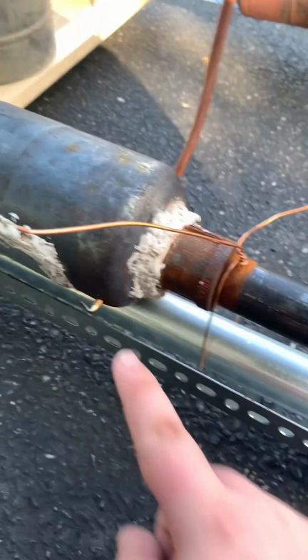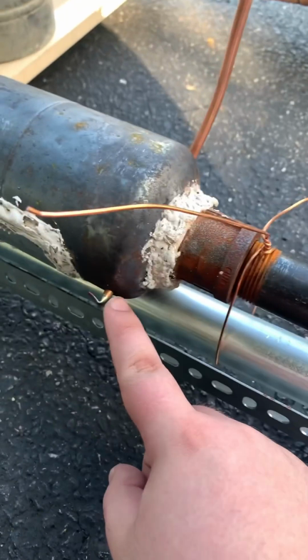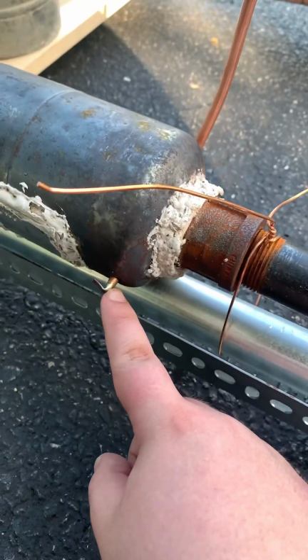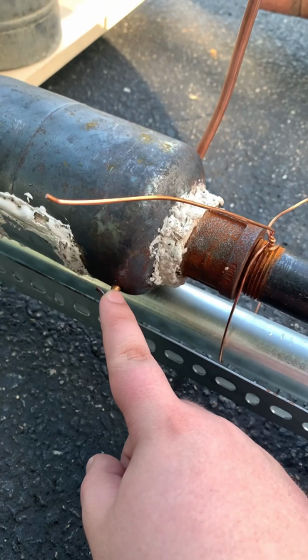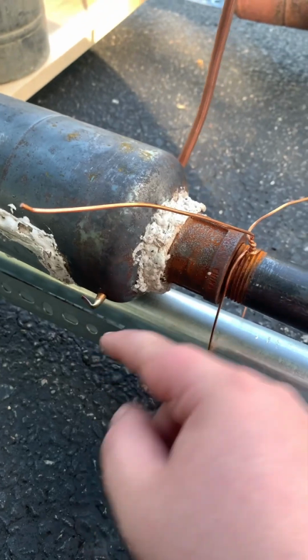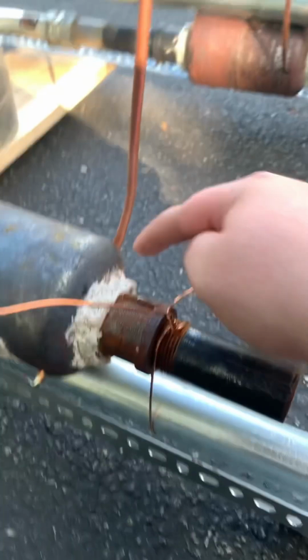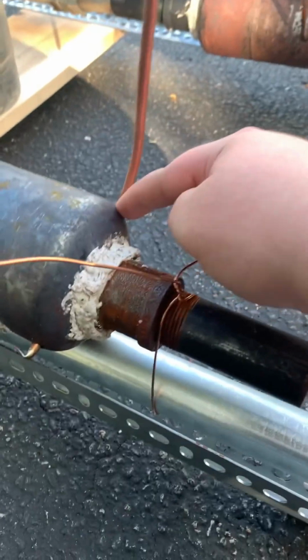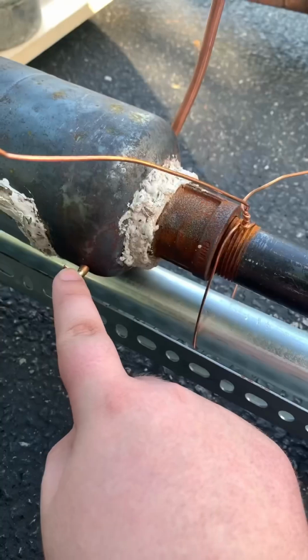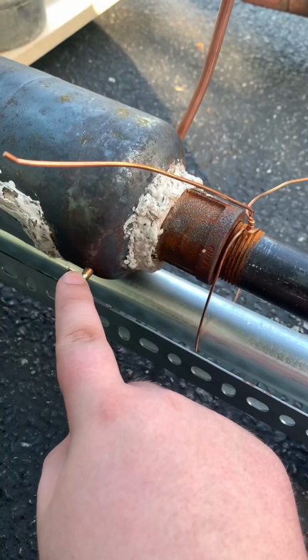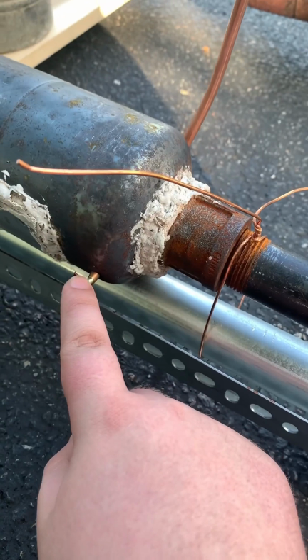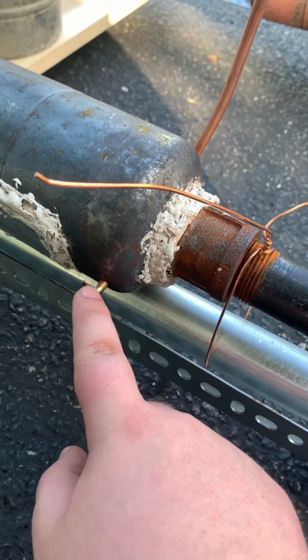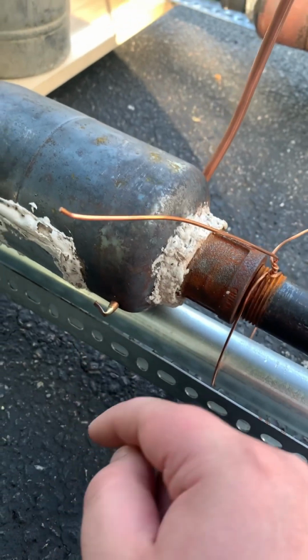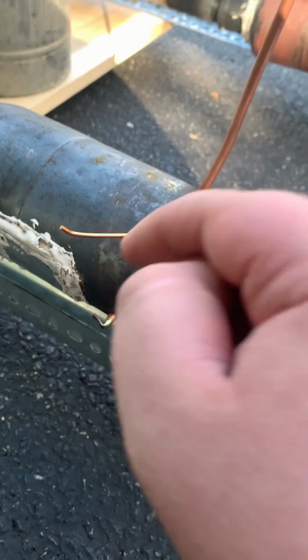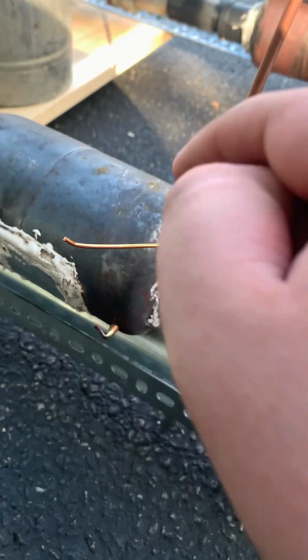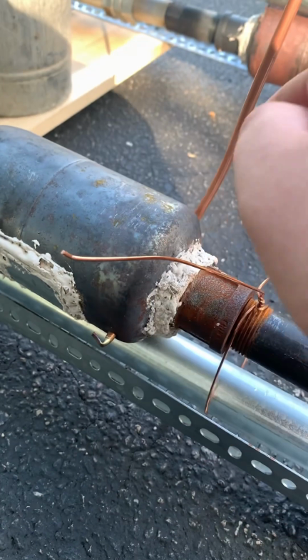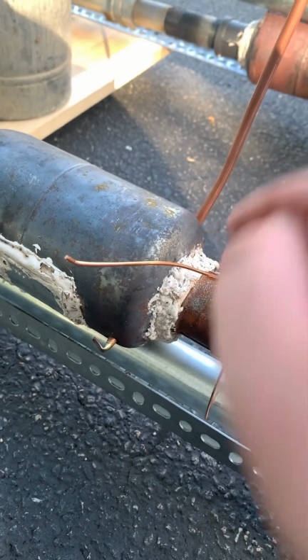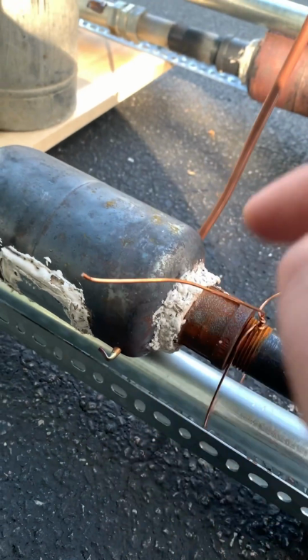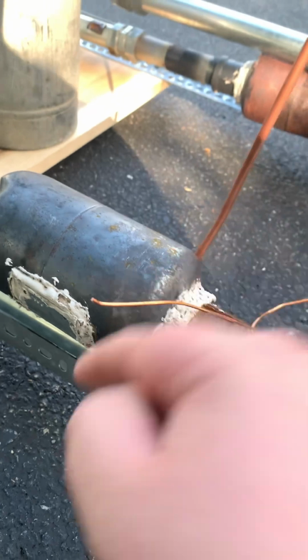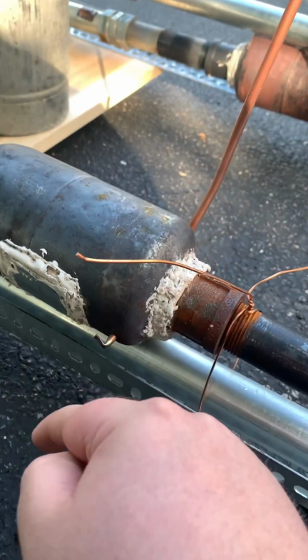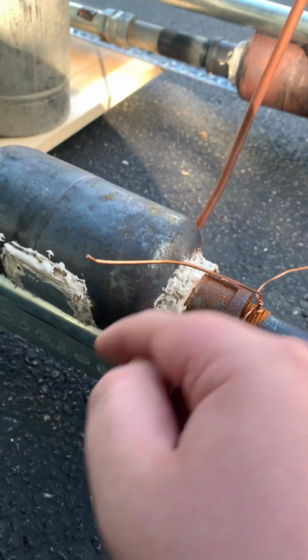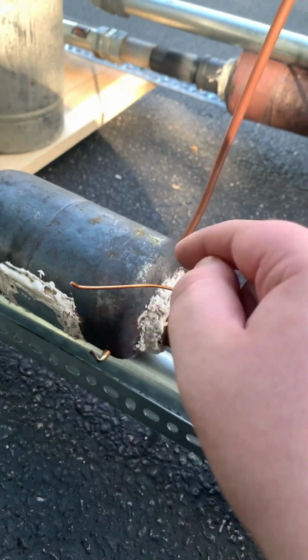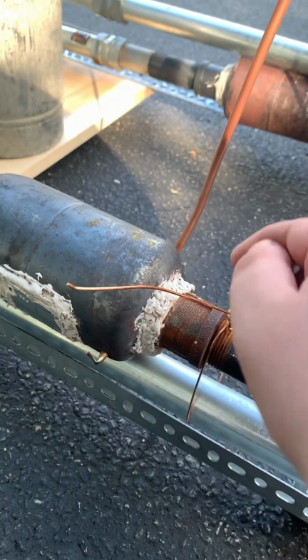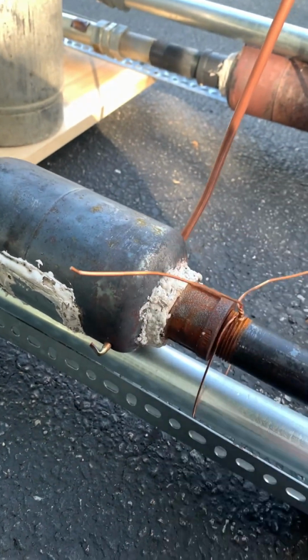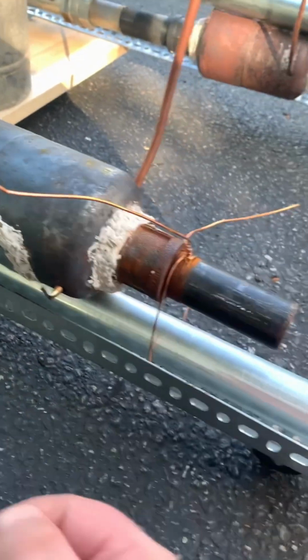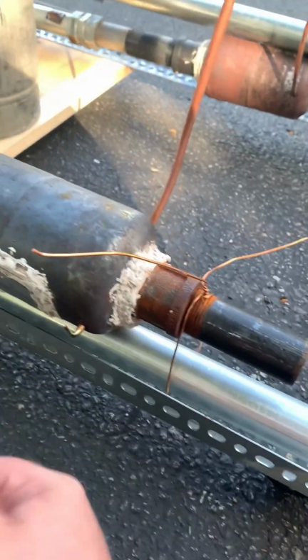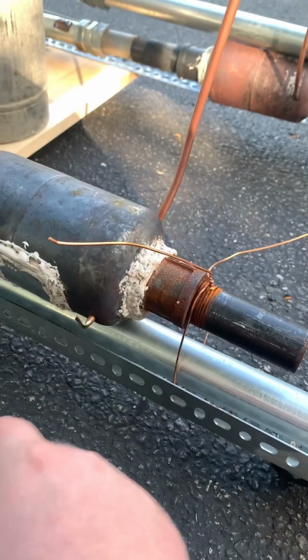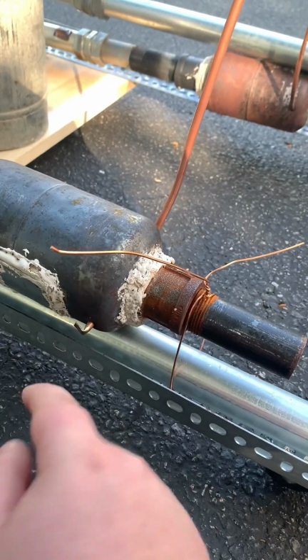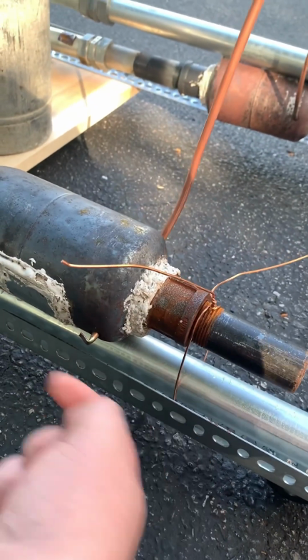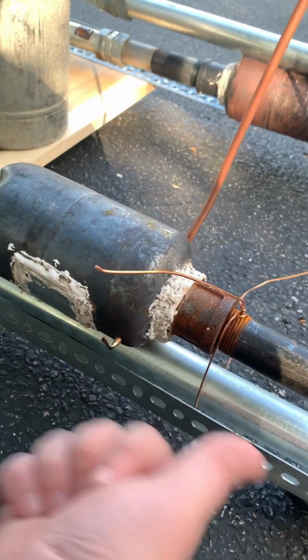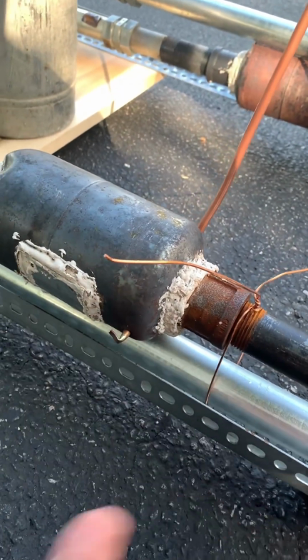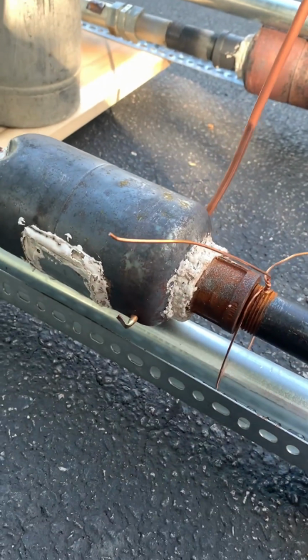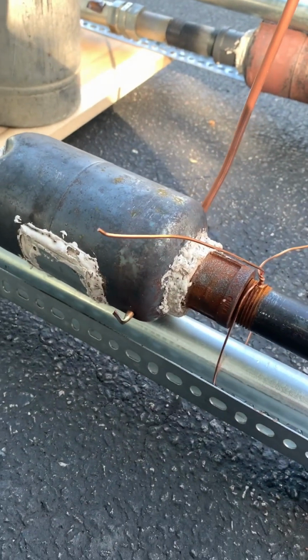The propane tank has holes on either side for the fuel line. The fuel line has five holes drilled in it, drilled through both sides. So there's a total of 10 holes and they're facing toward either end of the combustion chamber.